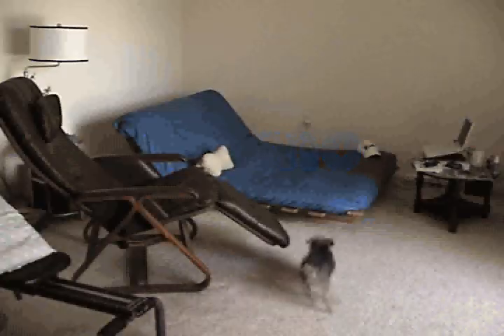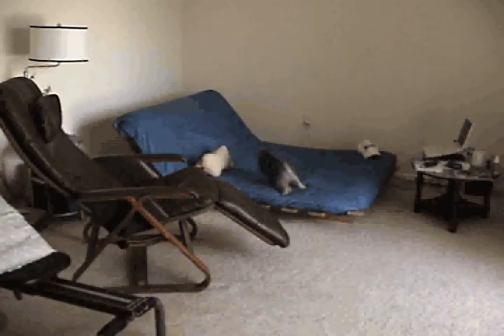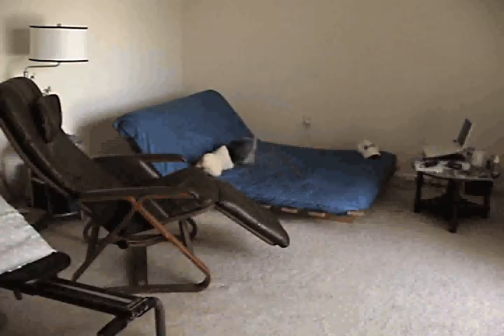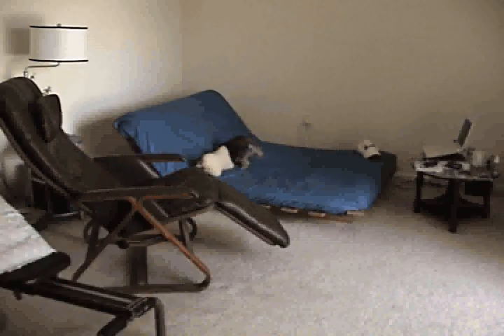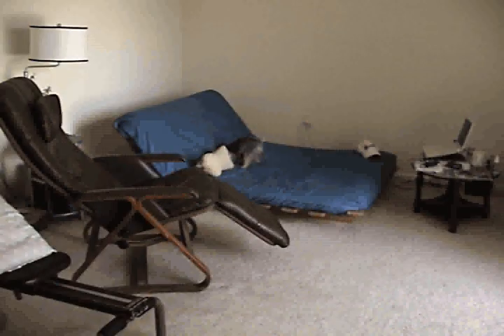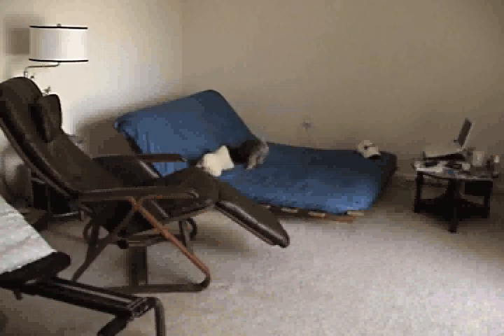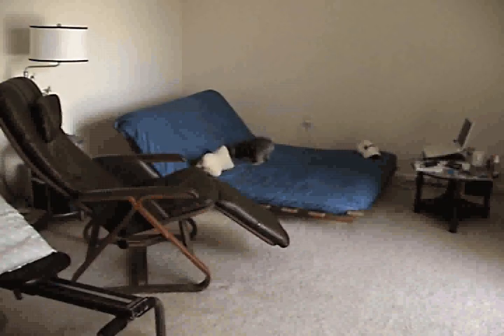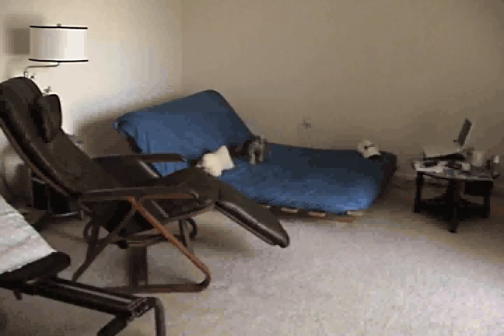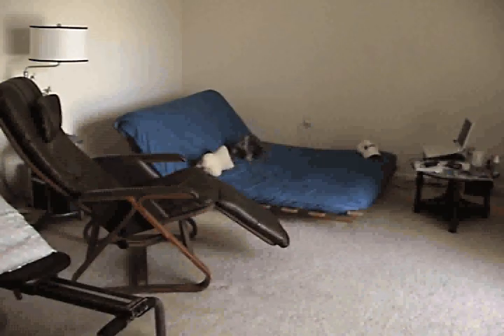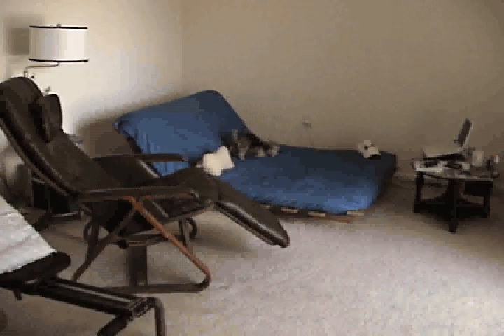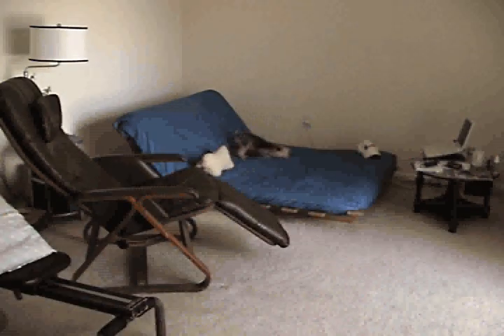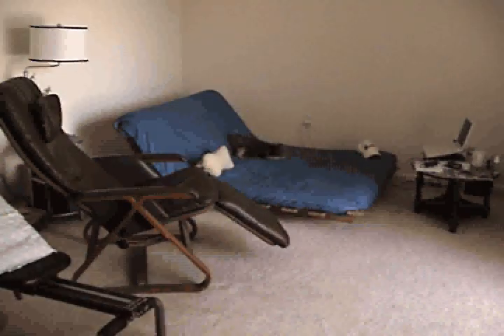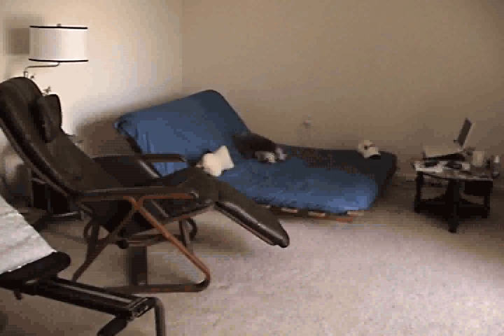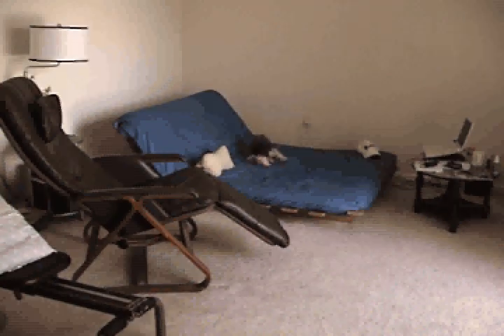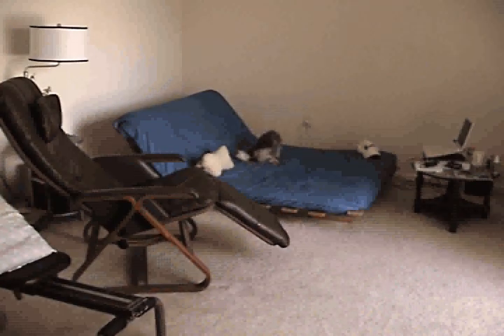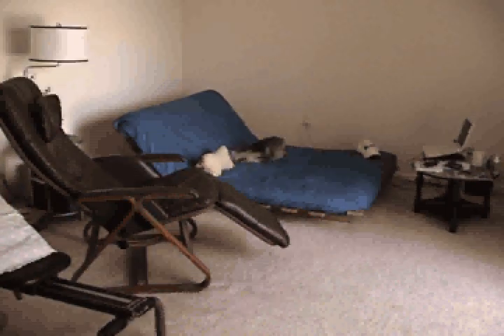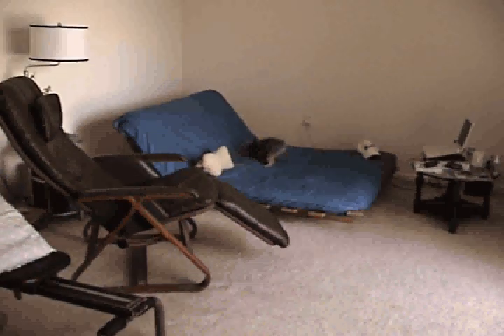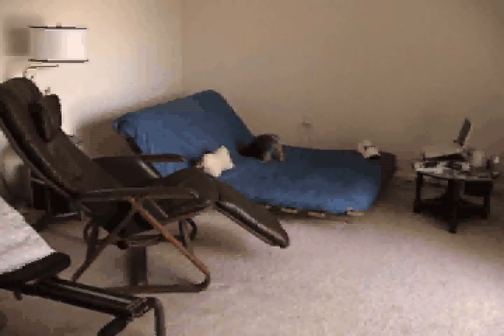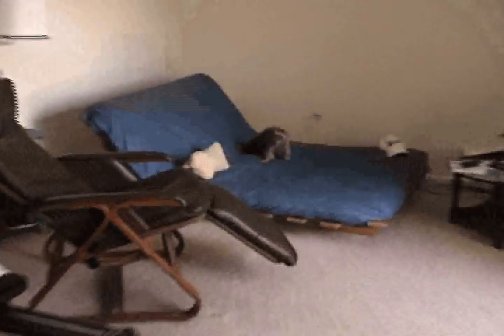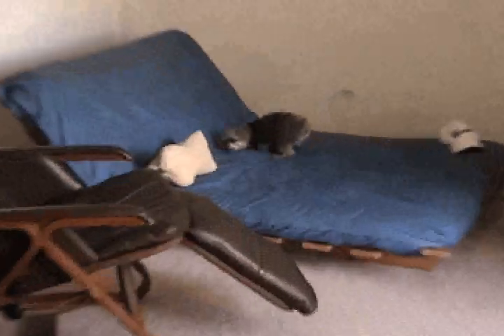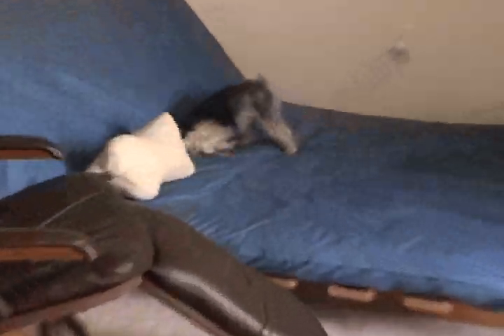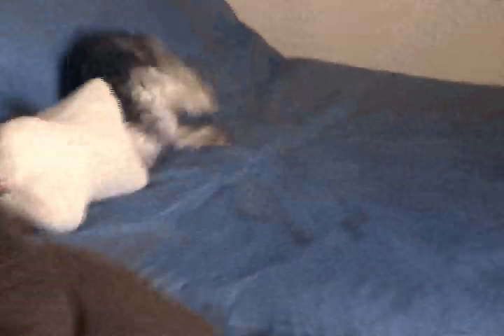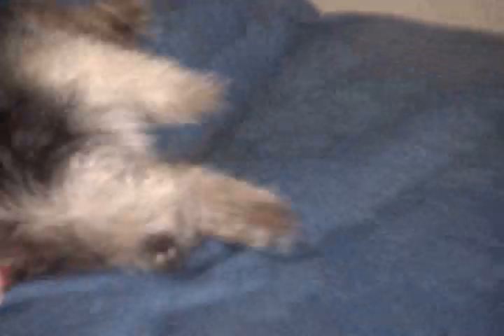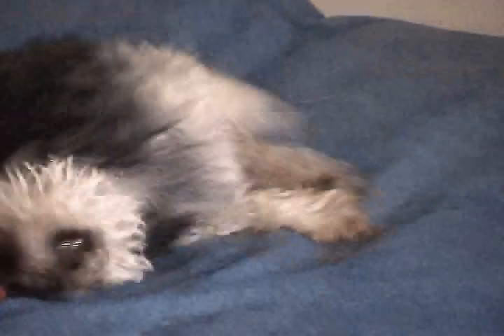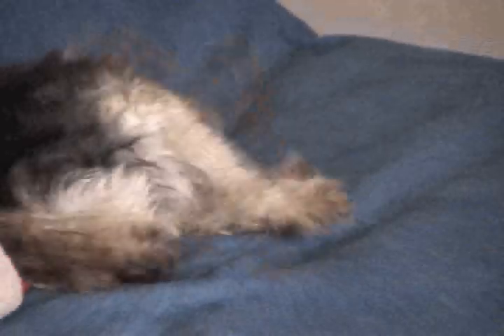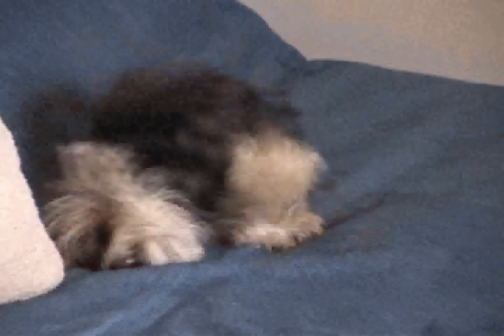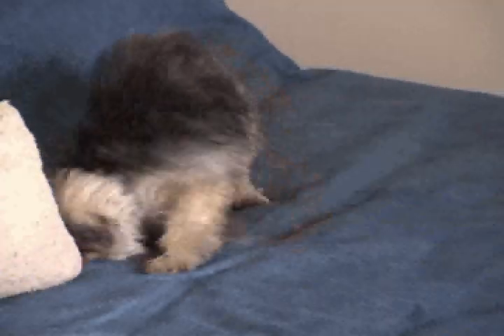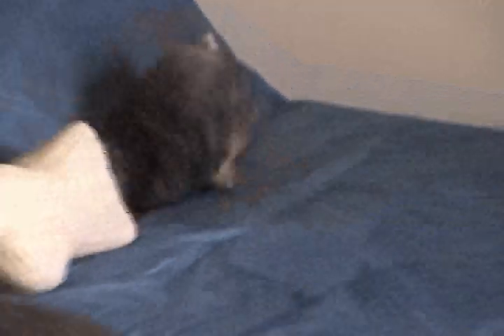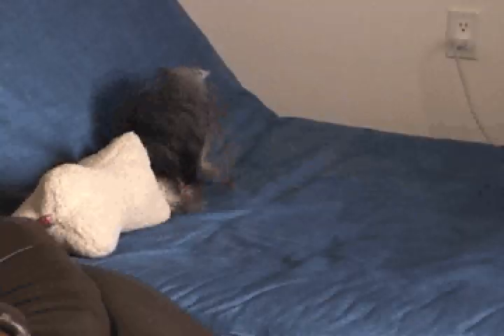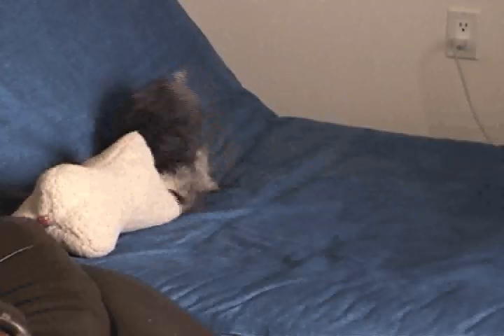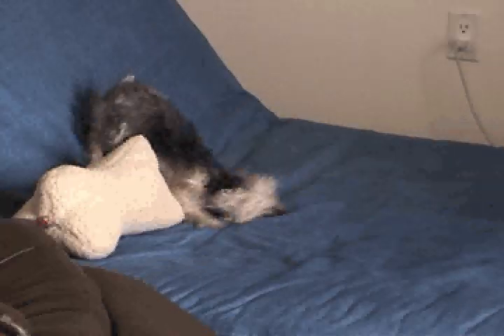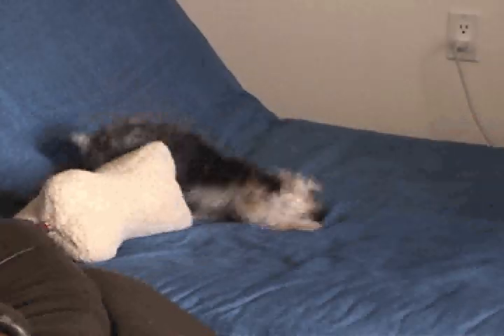Oh, look at you. Did you have your bath? Oh, Gizmo. This is Gizmo. Gizmo sleeps on the EarthPulse all day long.